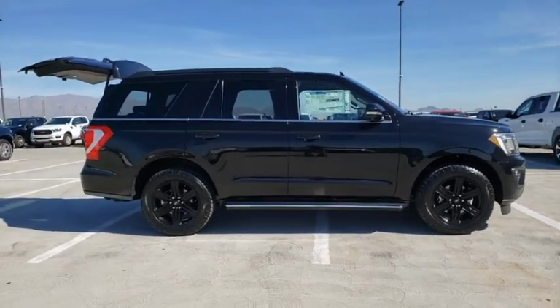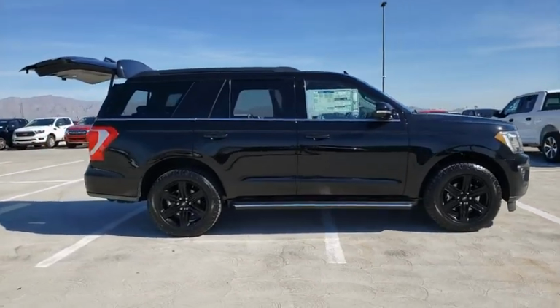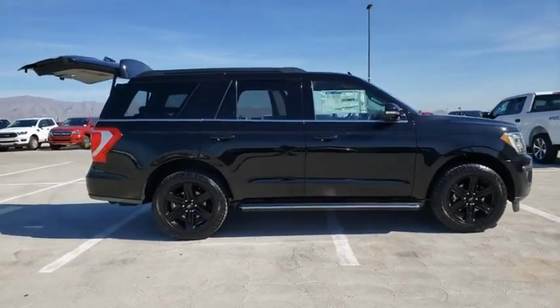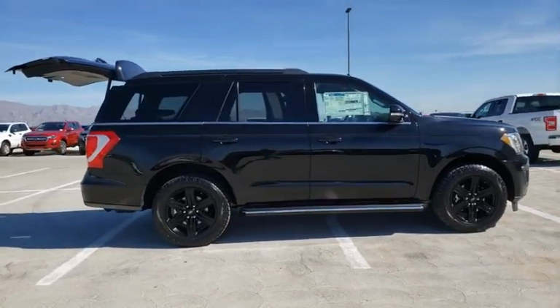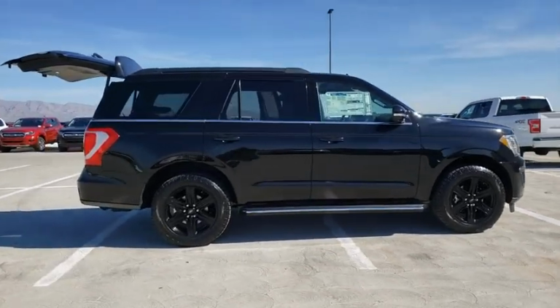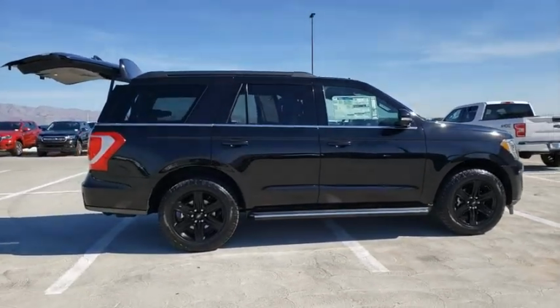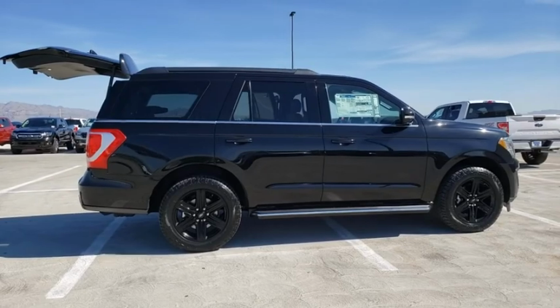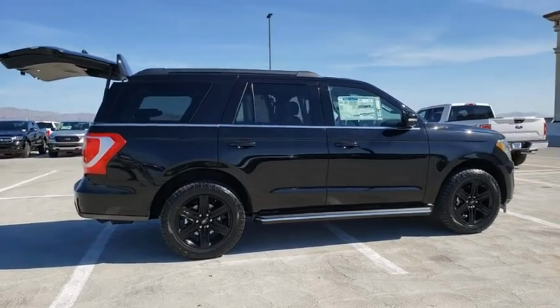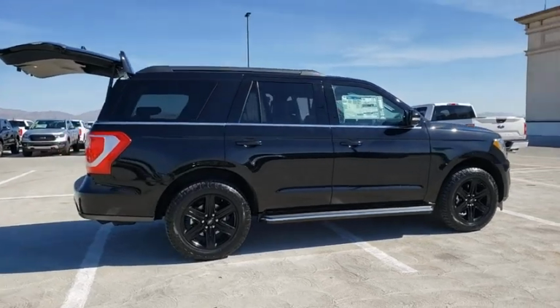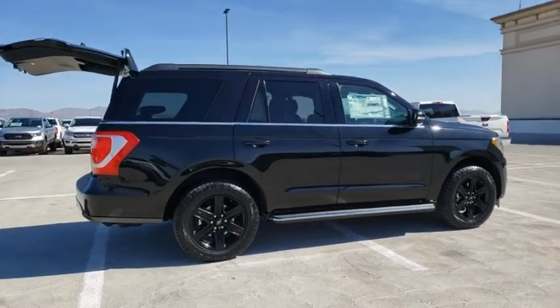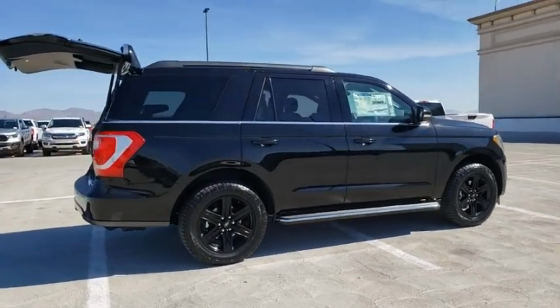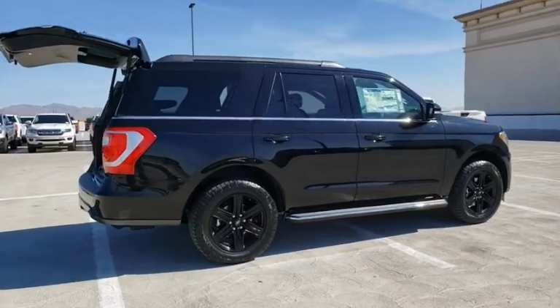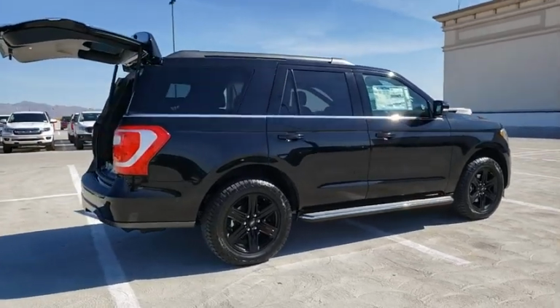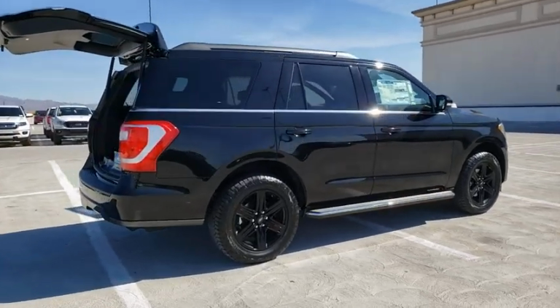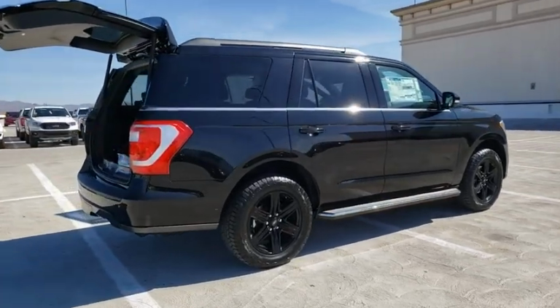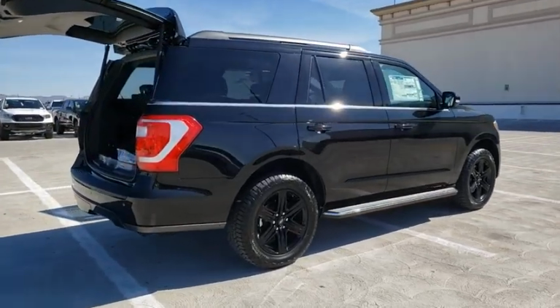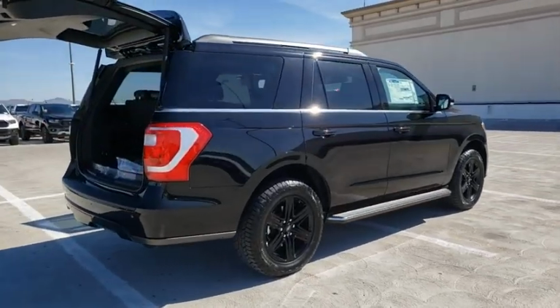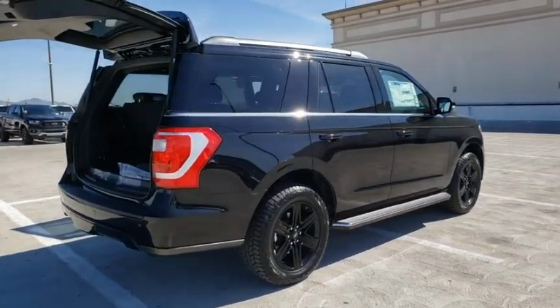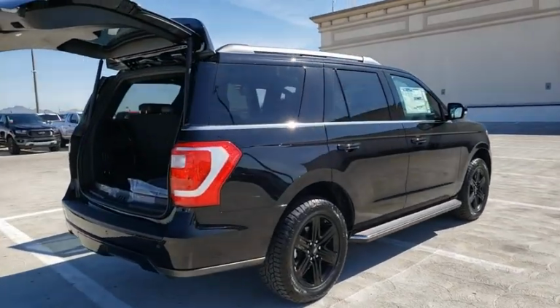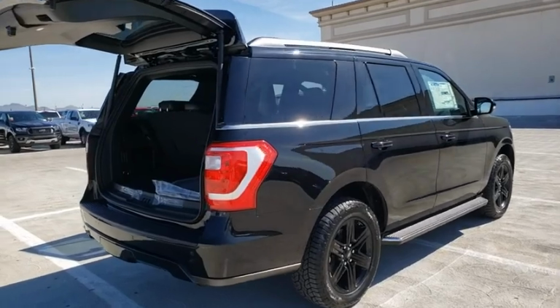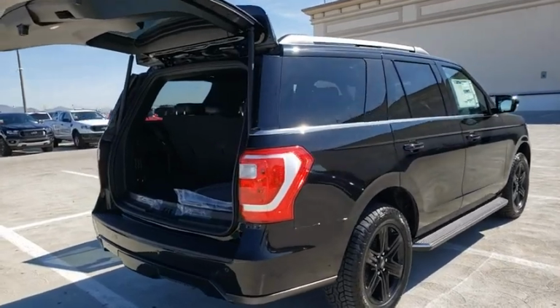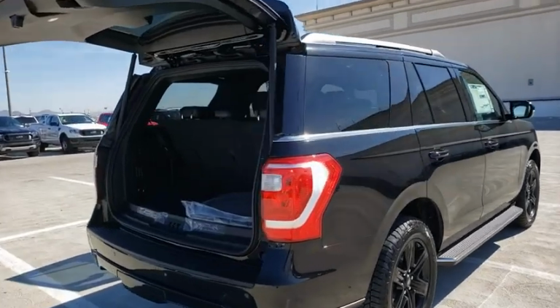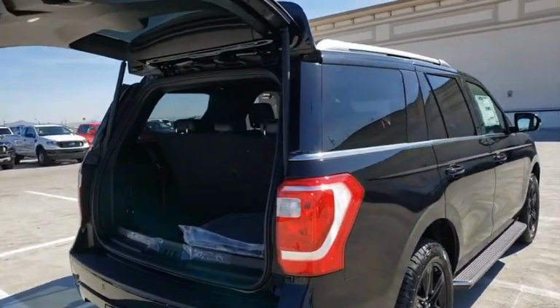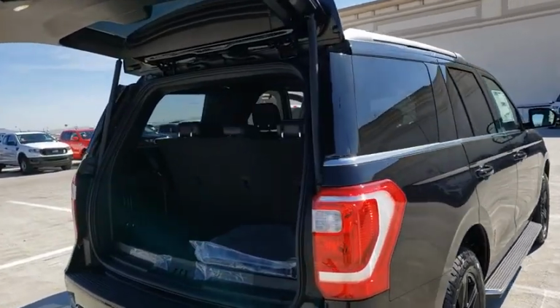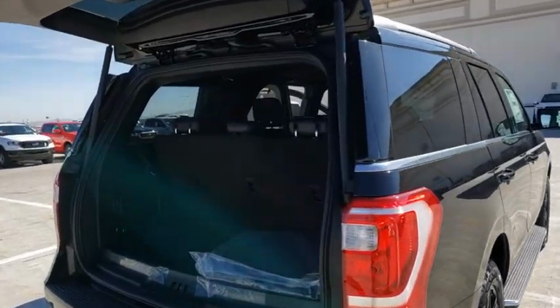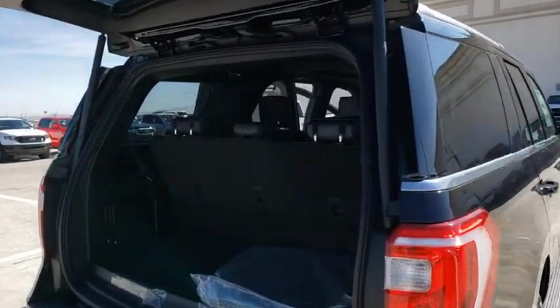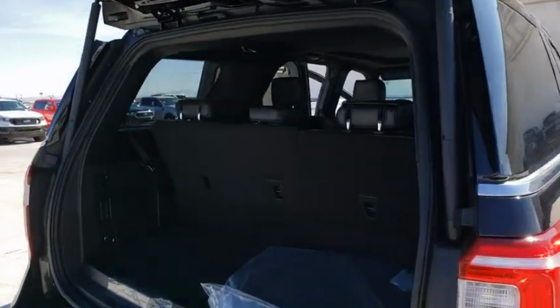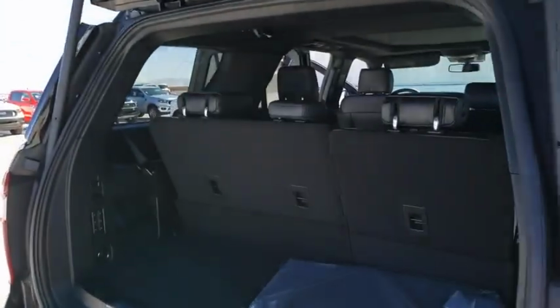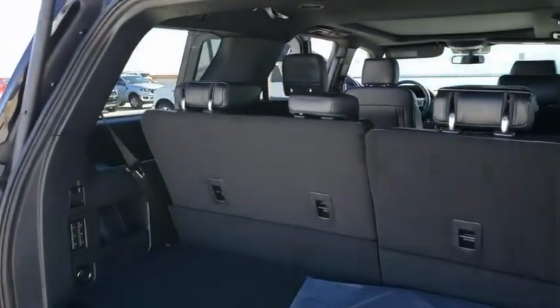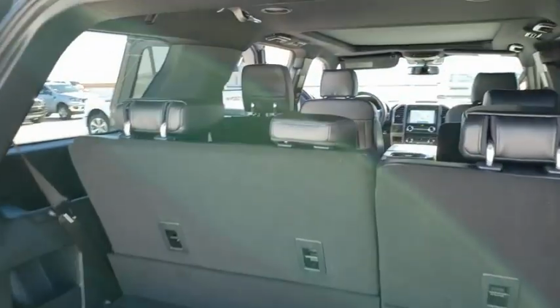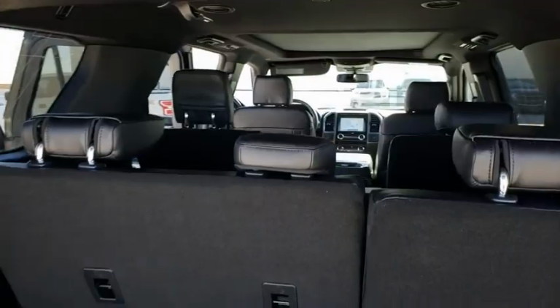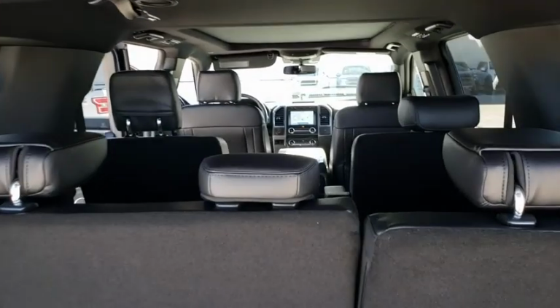Here are some of this vehicle's great options: traction control, remote start, leather-wrapped steering wheel, dual airbags, alloy wheels, power steering, four-wheel disc brakes, universal garage door opener, fog lights, compass.